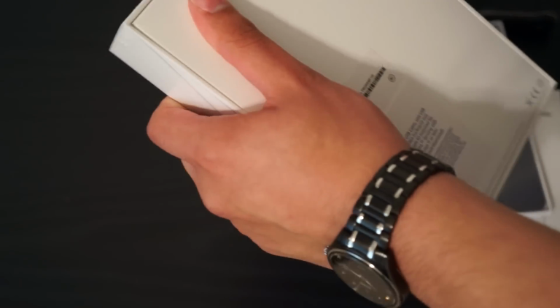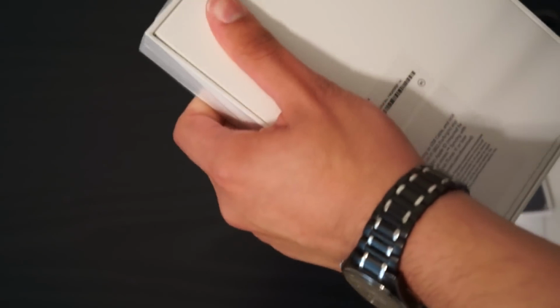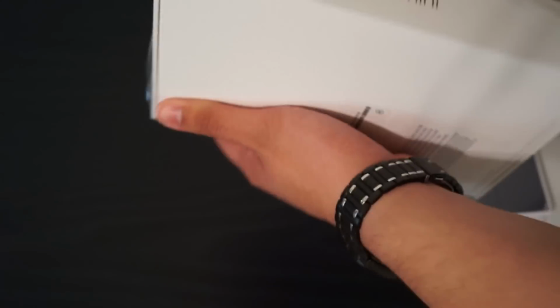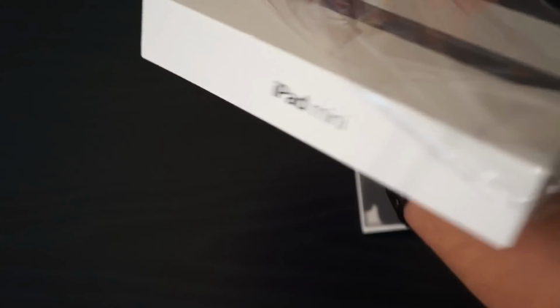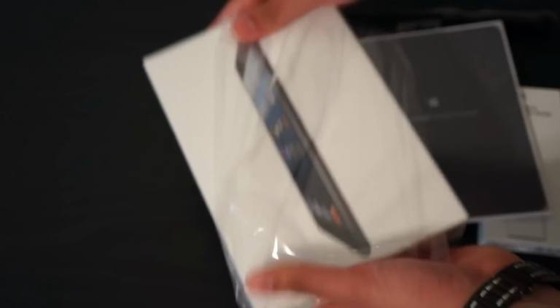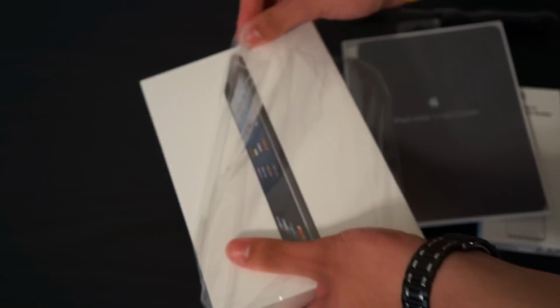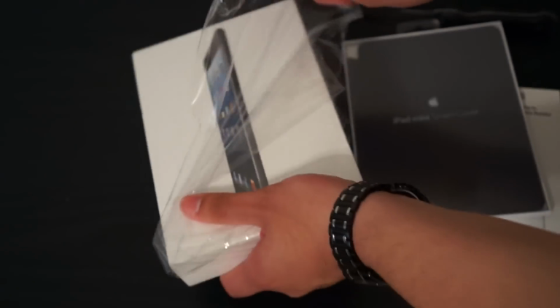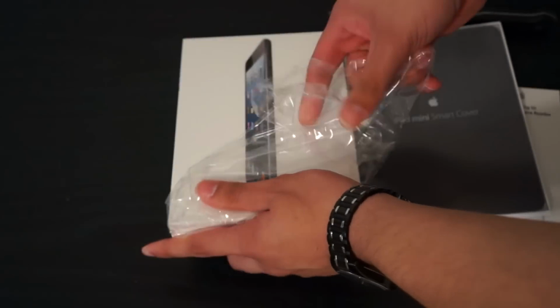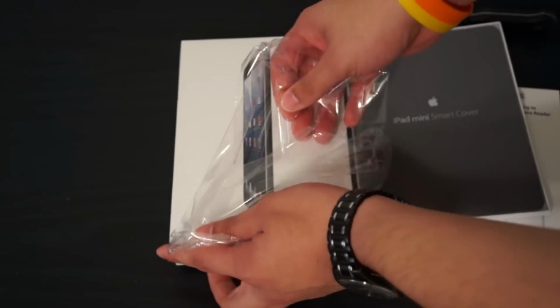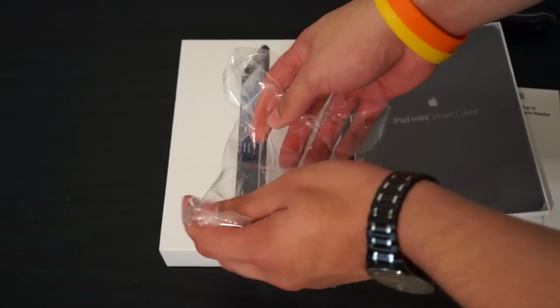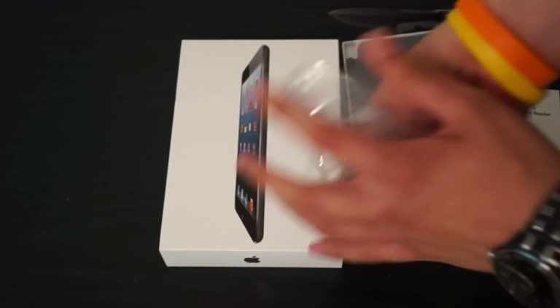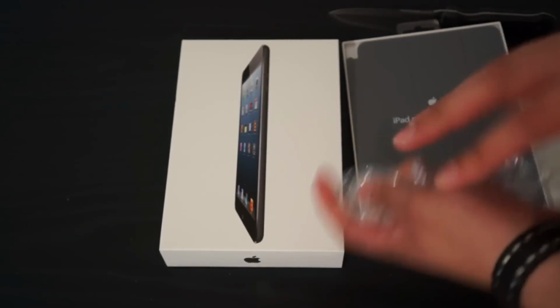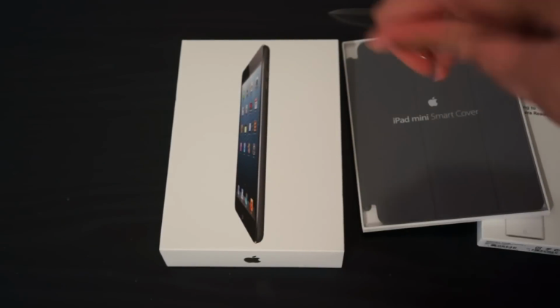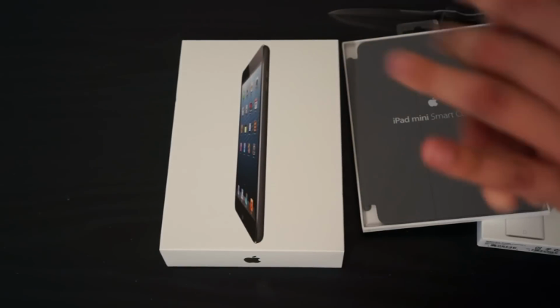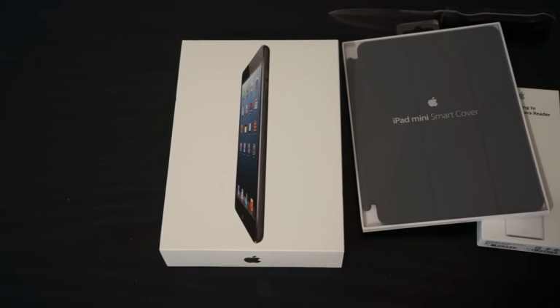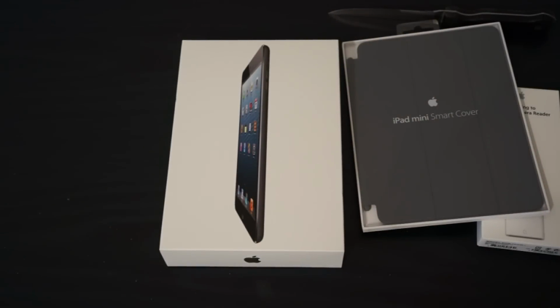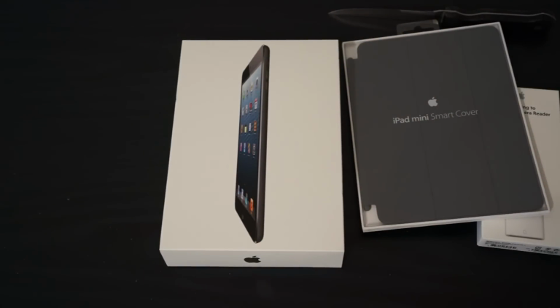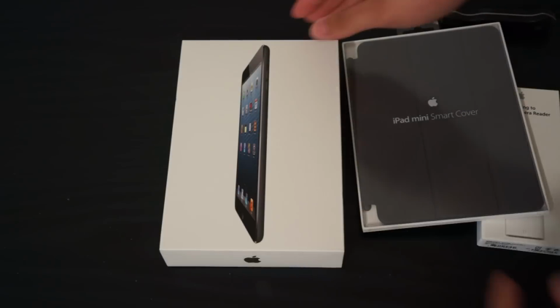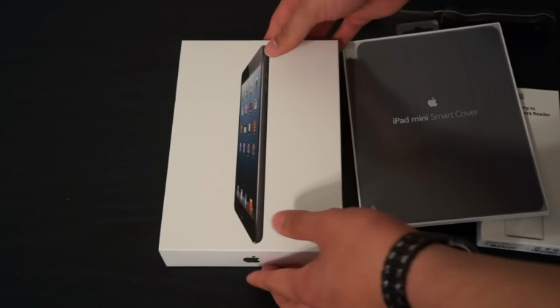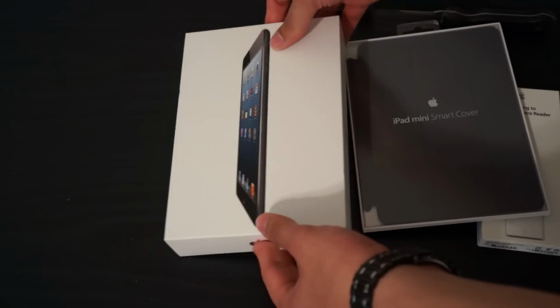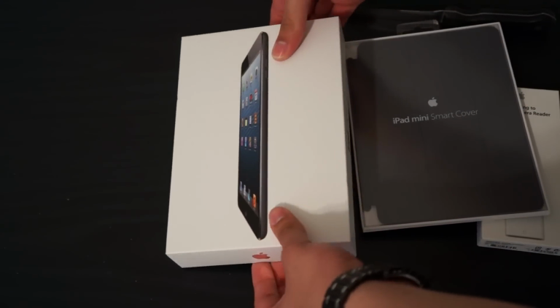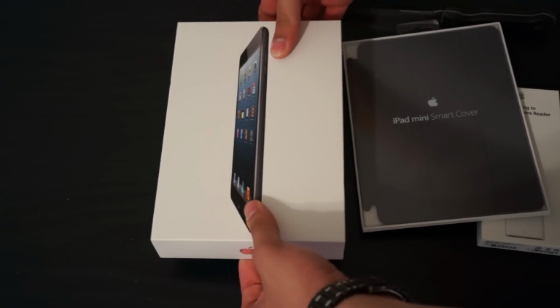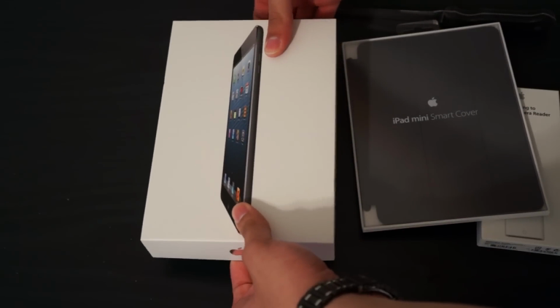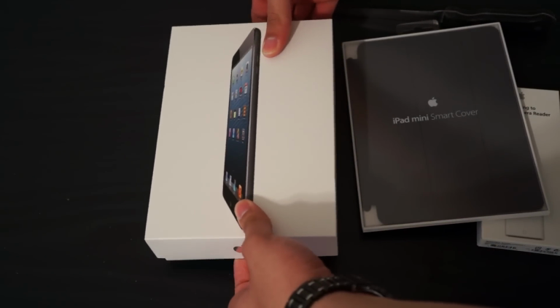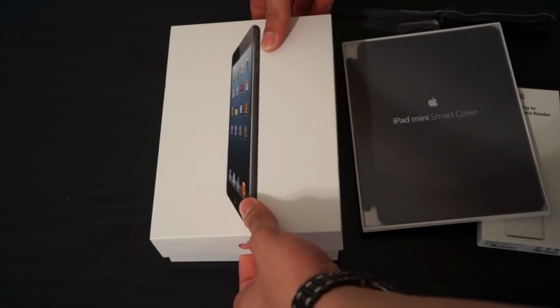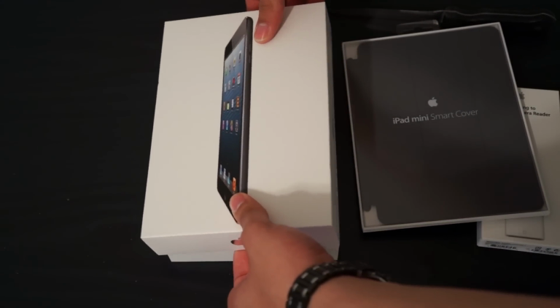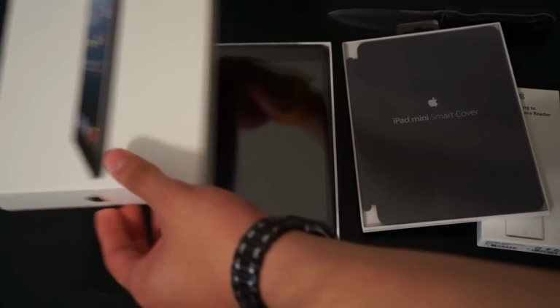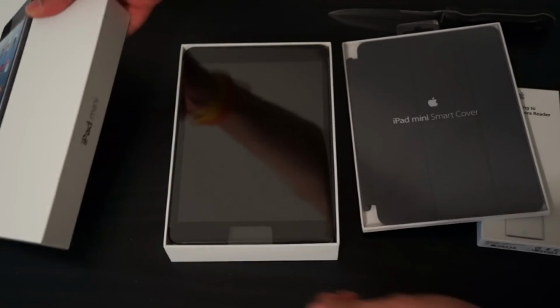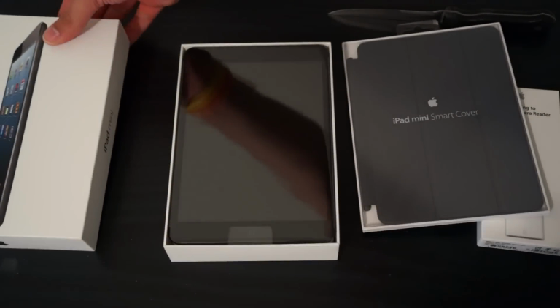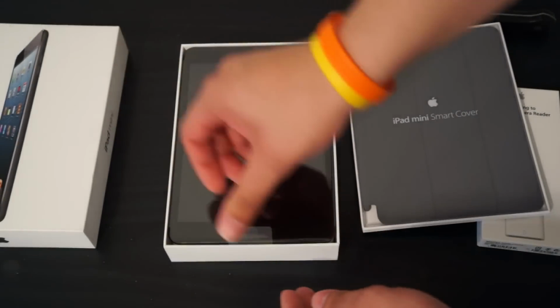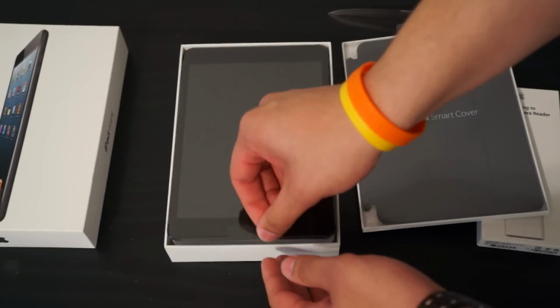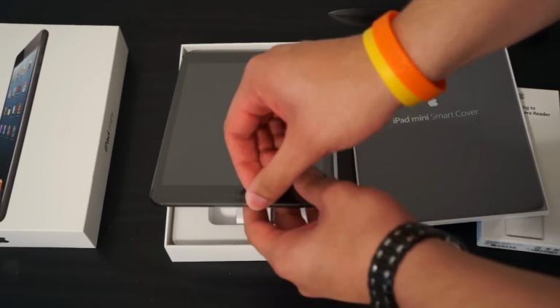This one right here retails for $529, and they start at $329 for the 16 gigabyte model. Let's go ahead and take a look at what's in the box — open it up, and there it is.